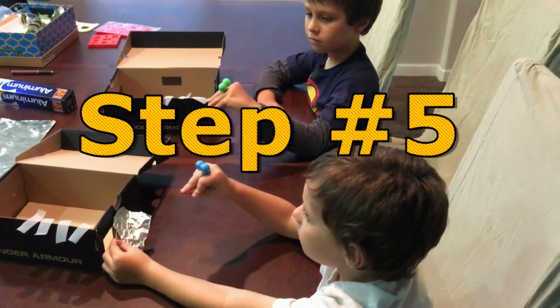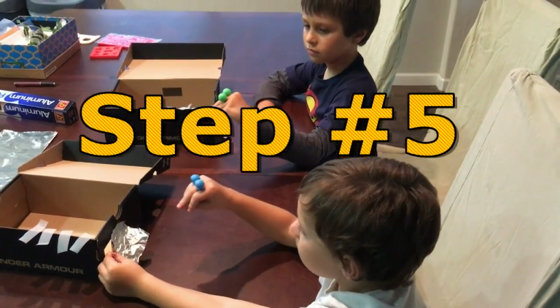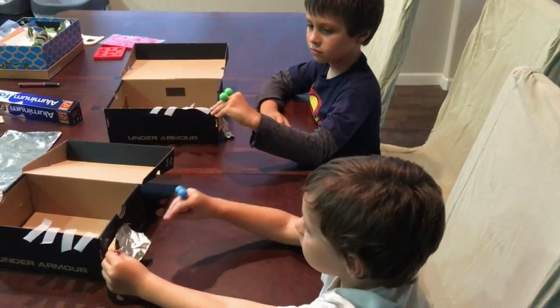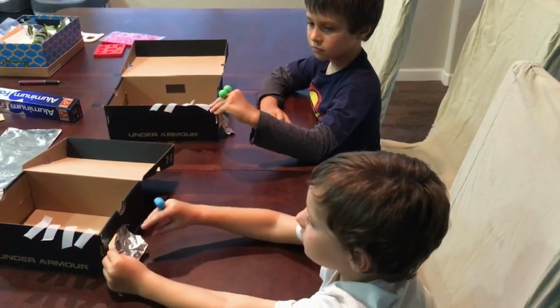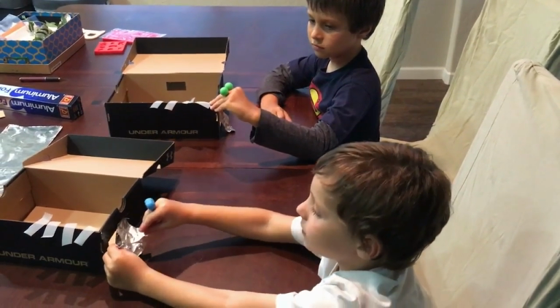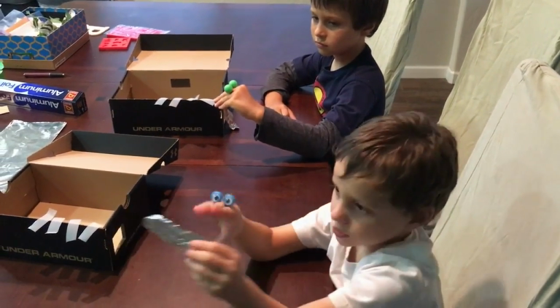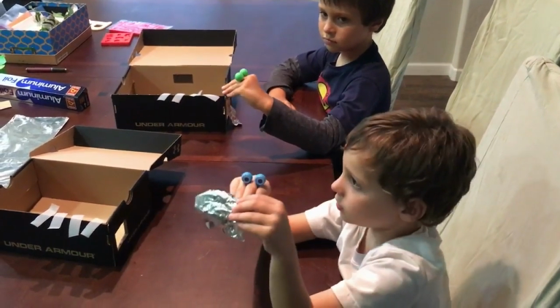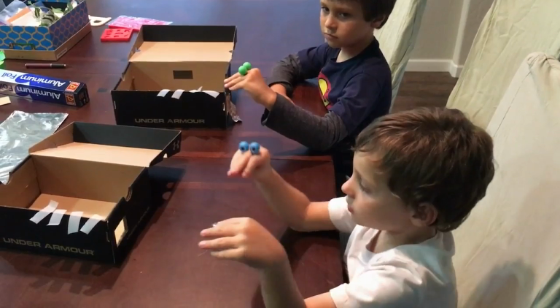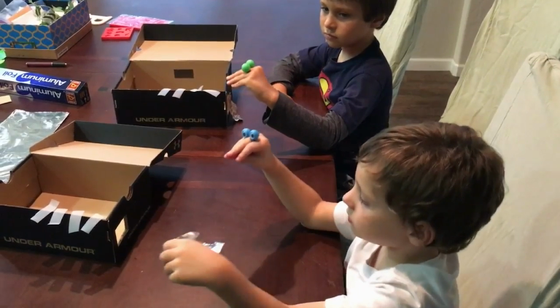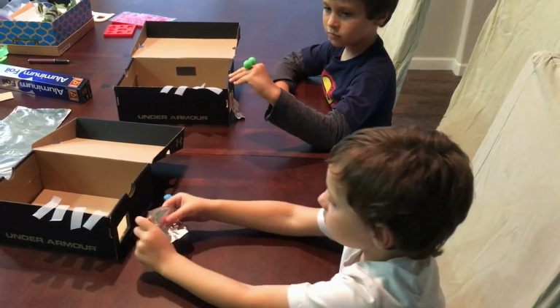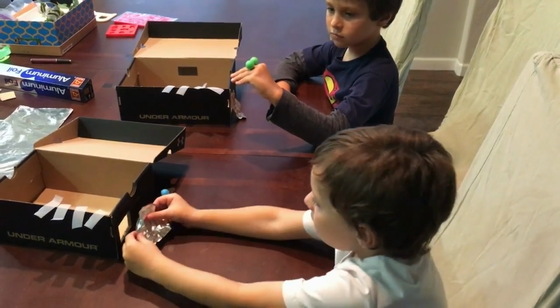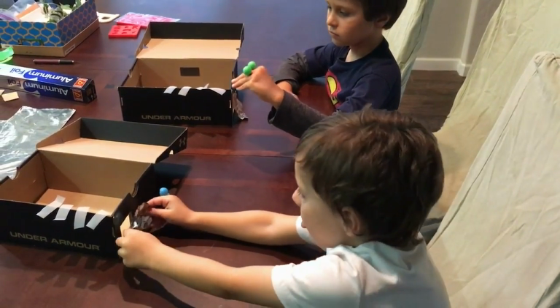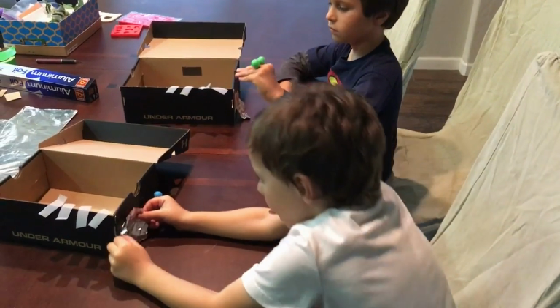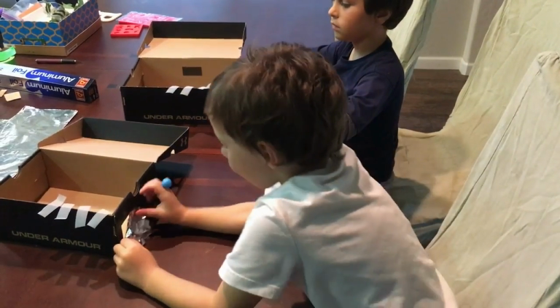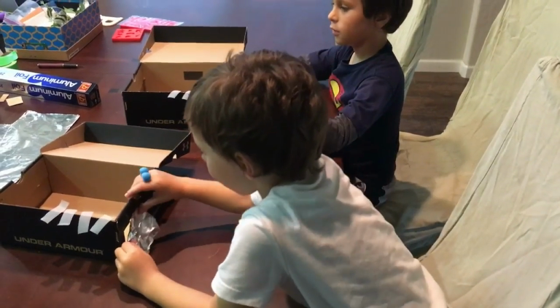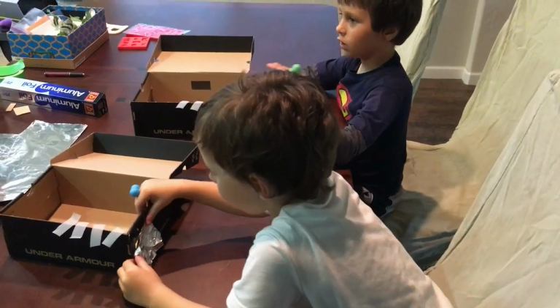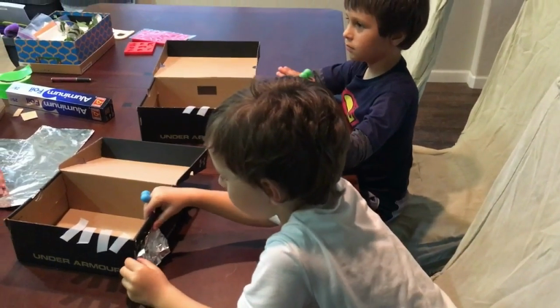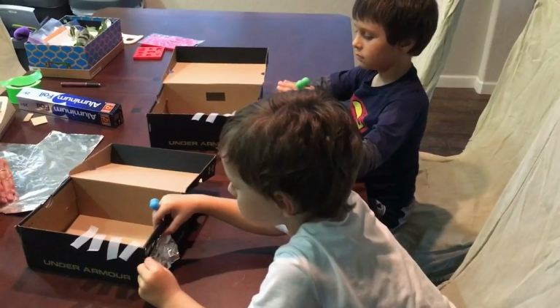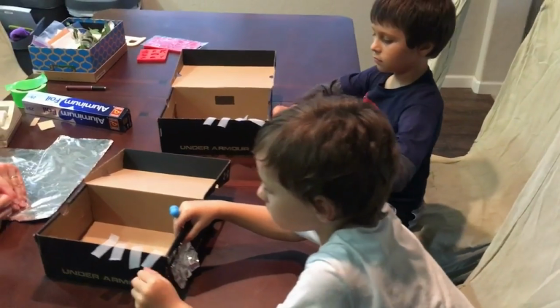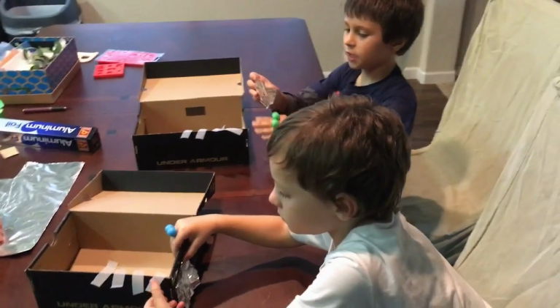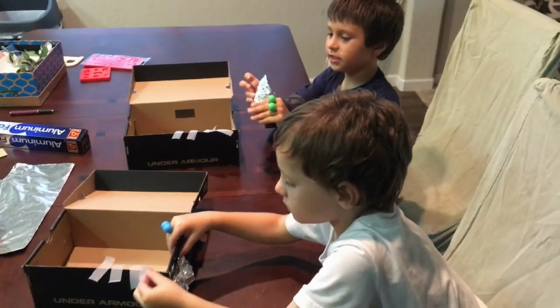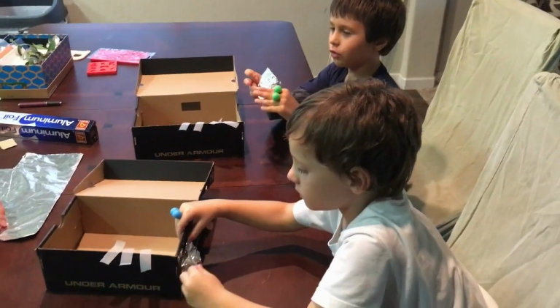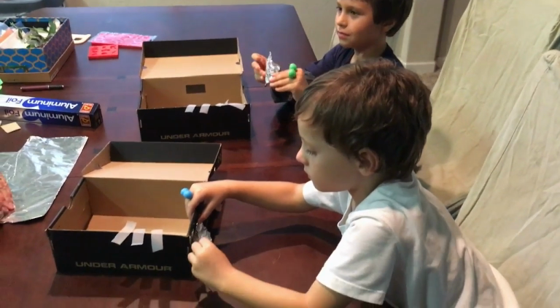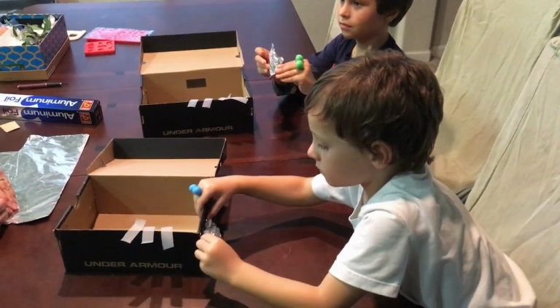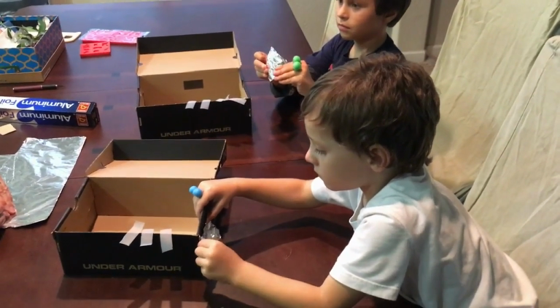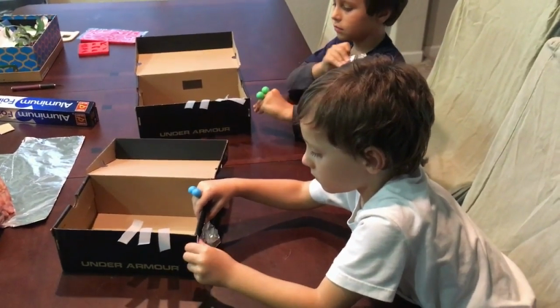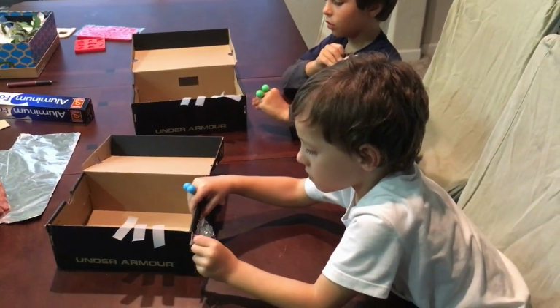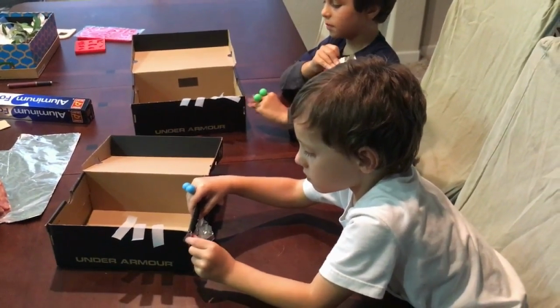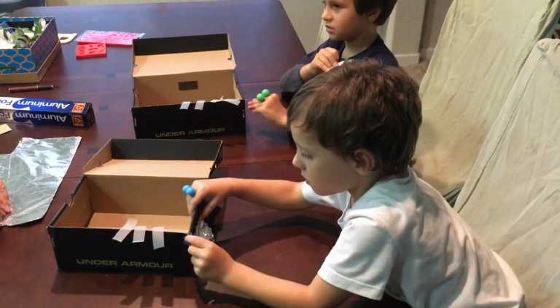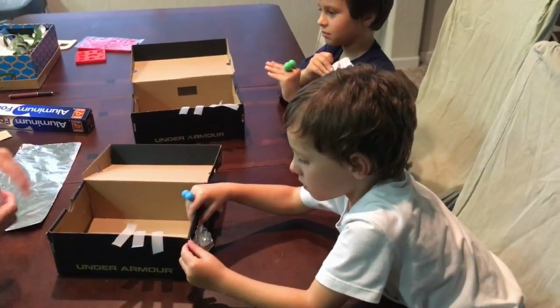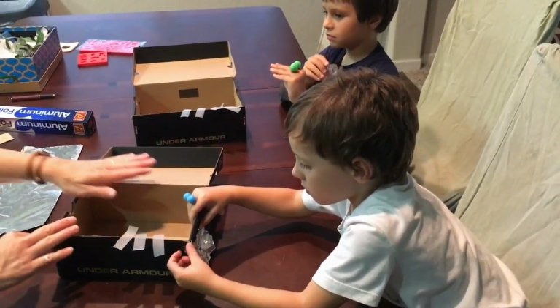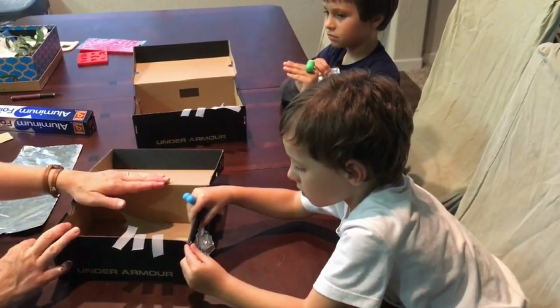What are you going to do with that tape? Tape this on. Murray No. 1, how many pieces of tape do you have? 4. And what are you going to do with those pieces of tape? Tape on this tin foil. On where? The hole in the box, over the hole. Got it. Go.